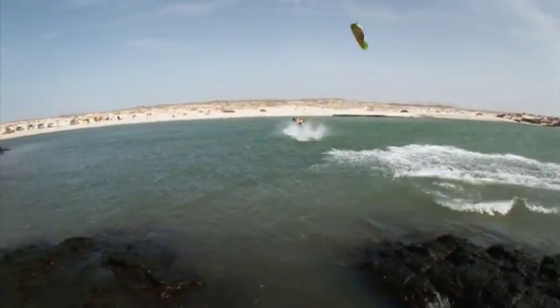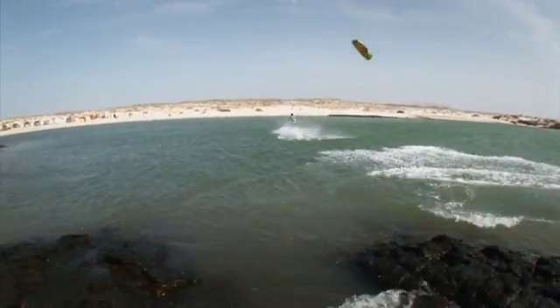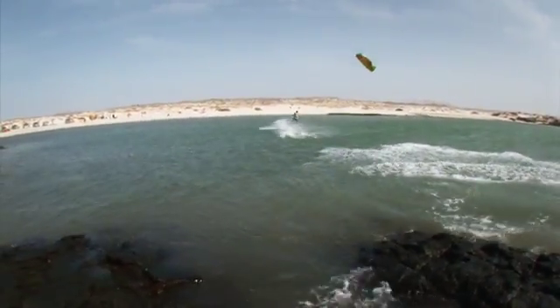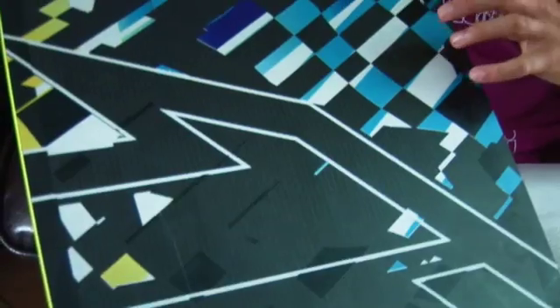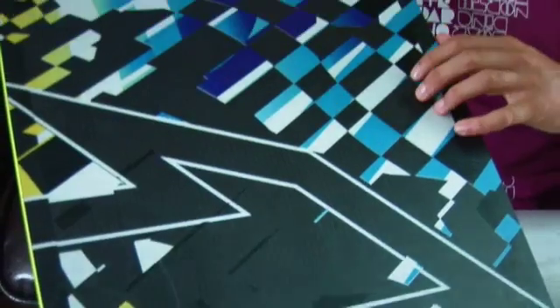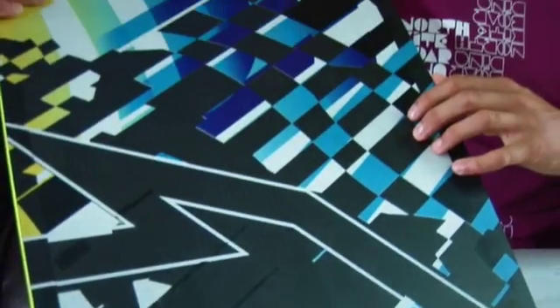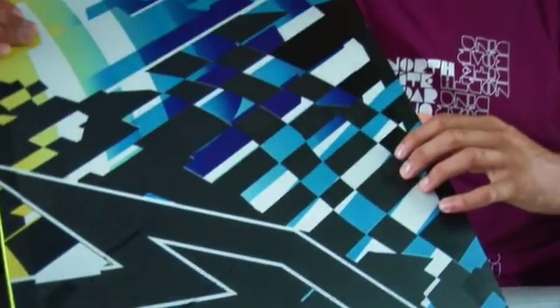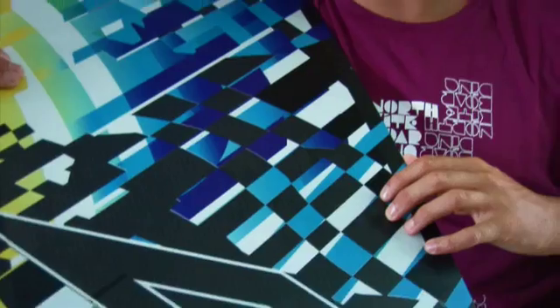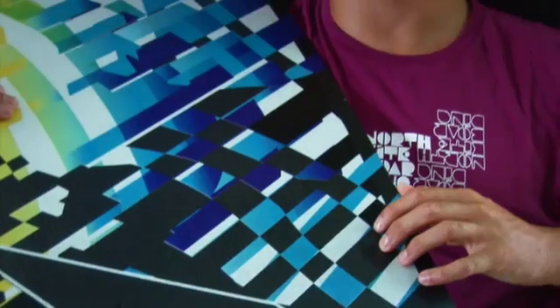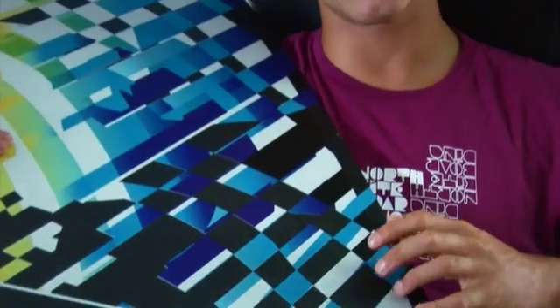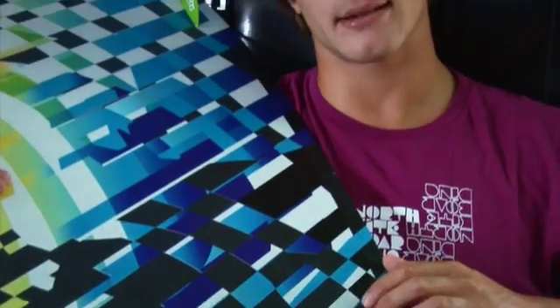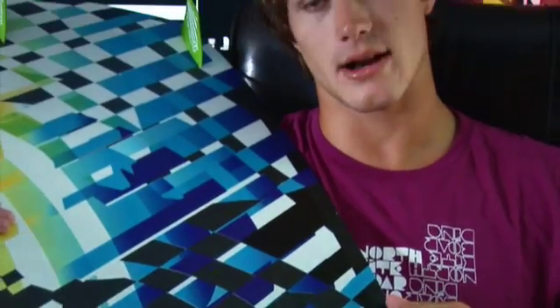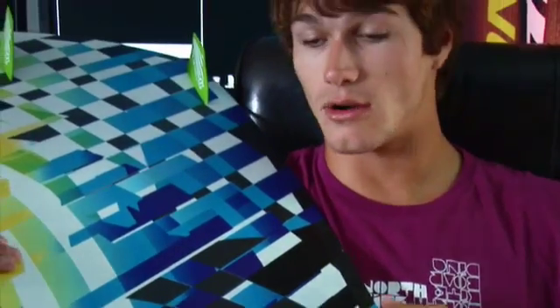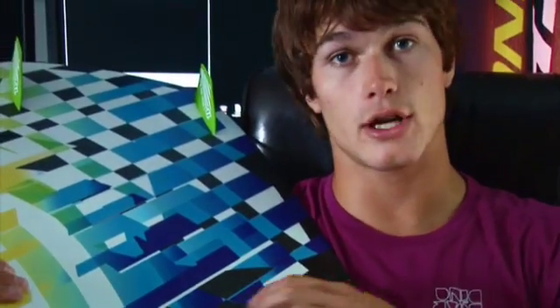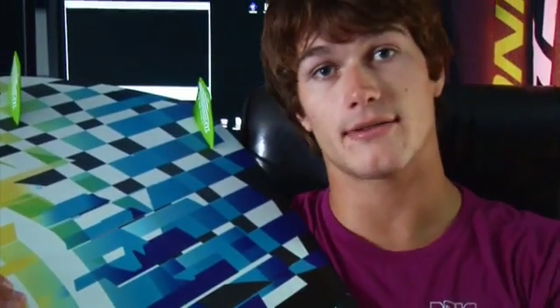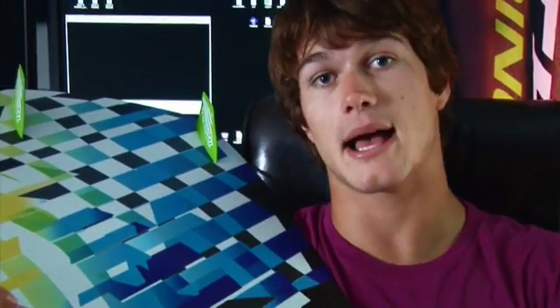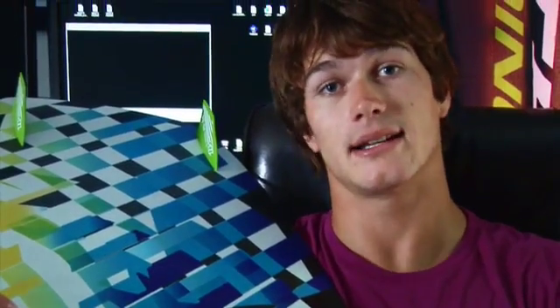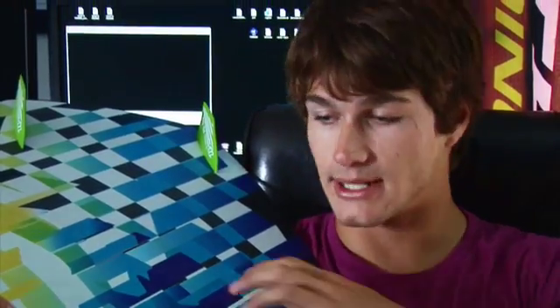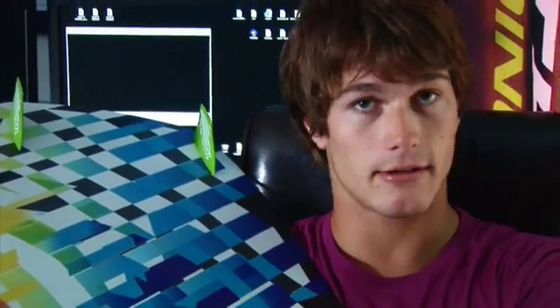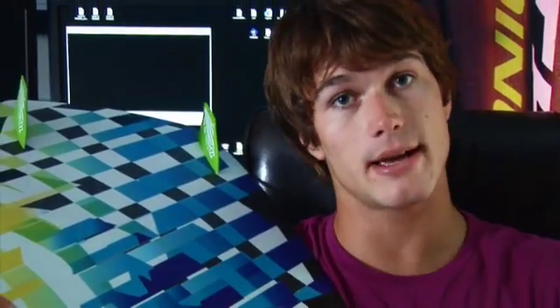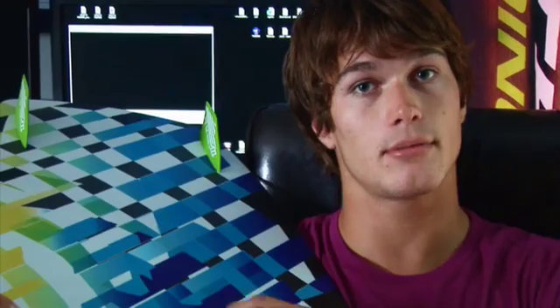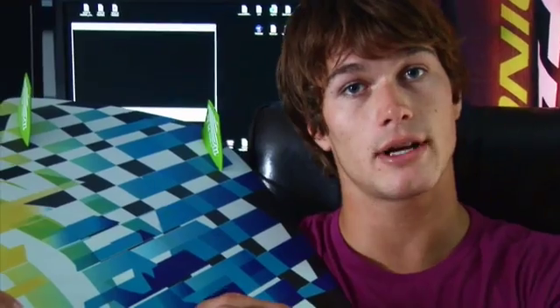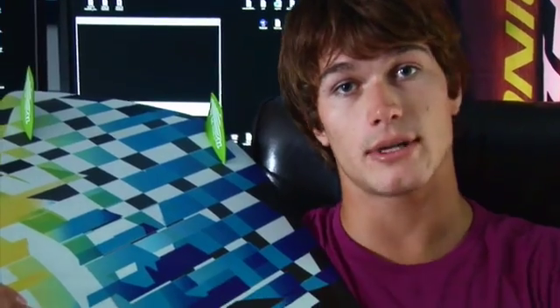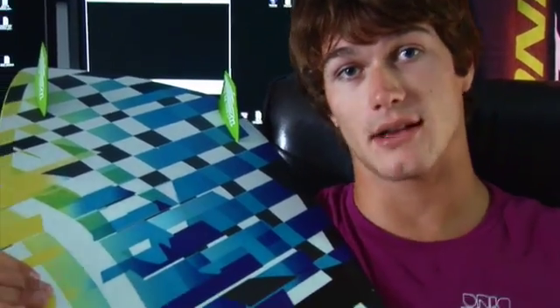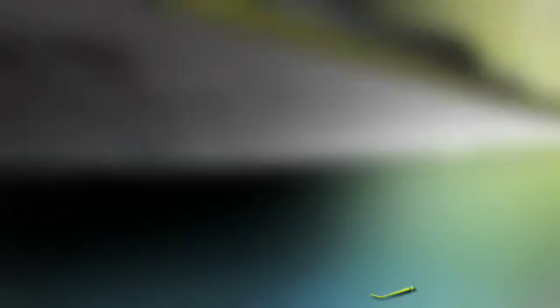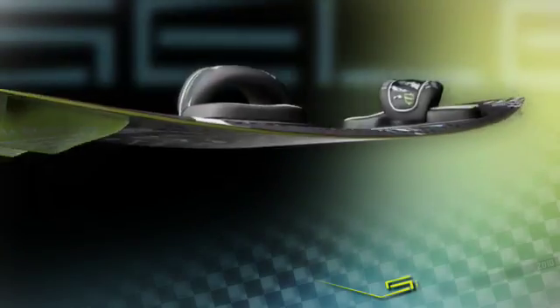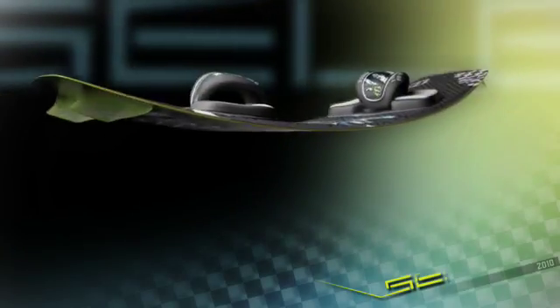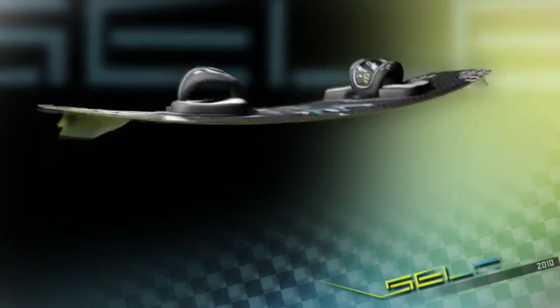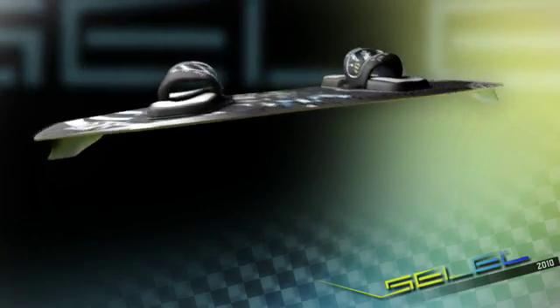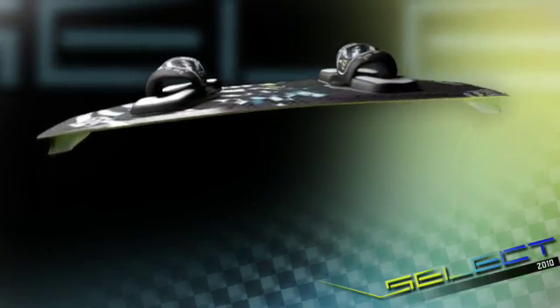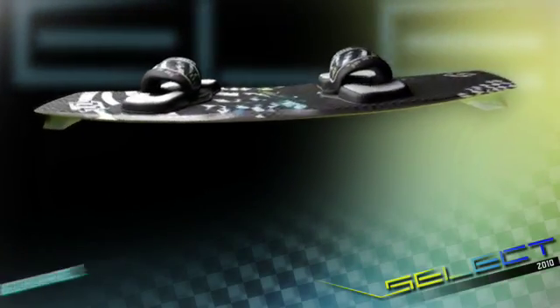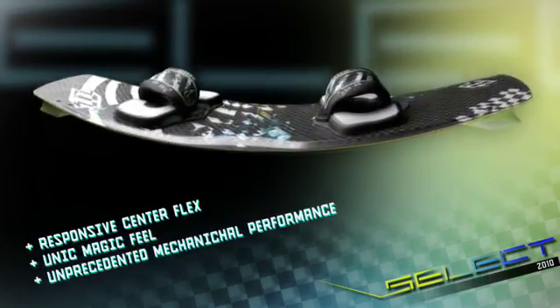TechStream fibres and construction technique featured on the Select board for 2010 offer a unique flex pattern which centres around the middle of the board, which allows a smooth and unique riding feel whilst you're riding.